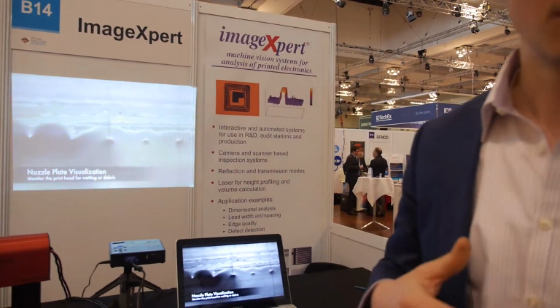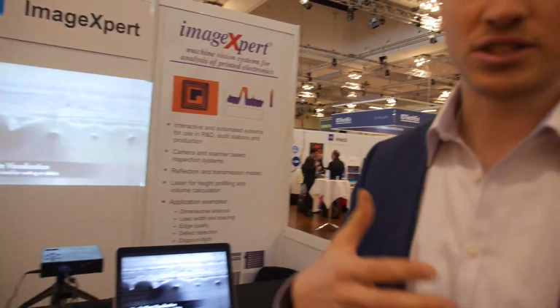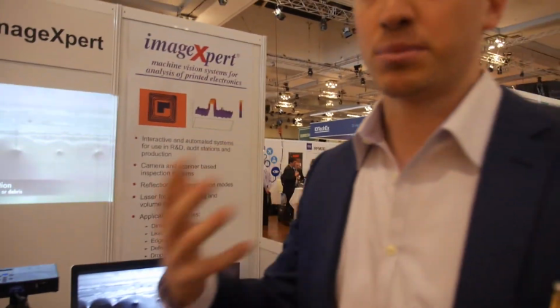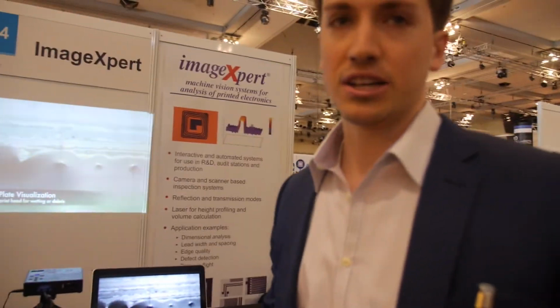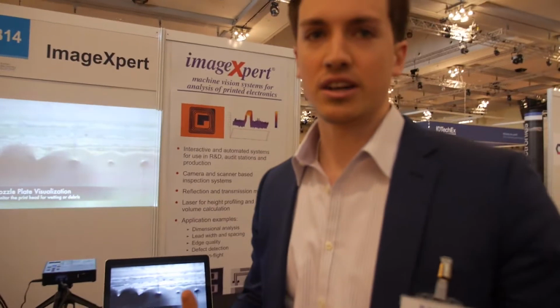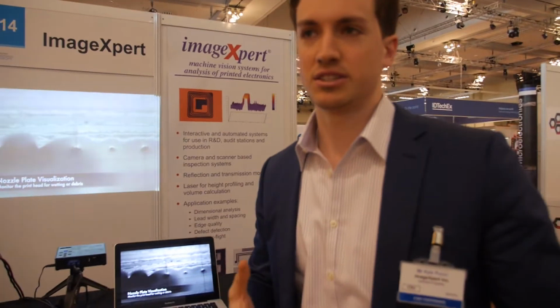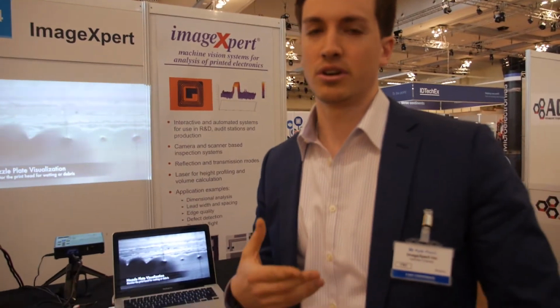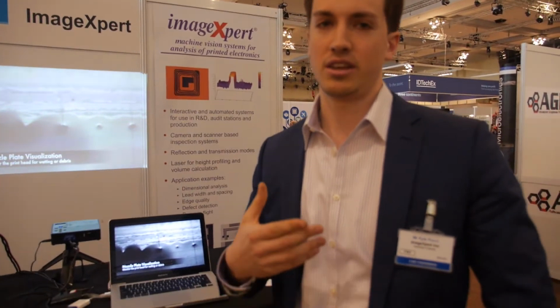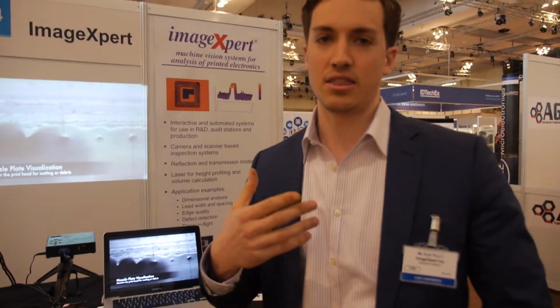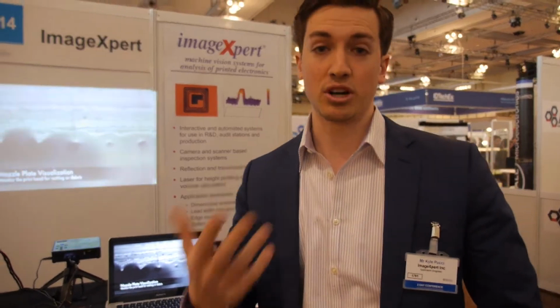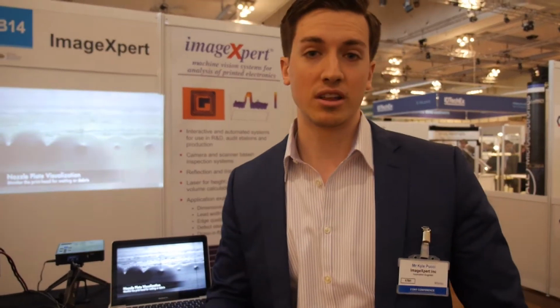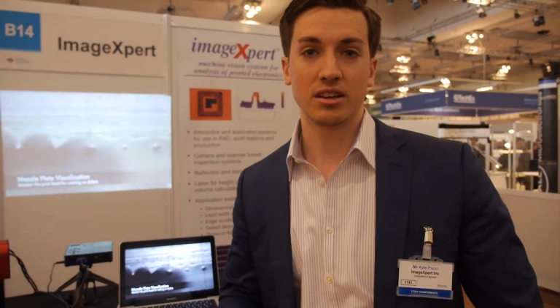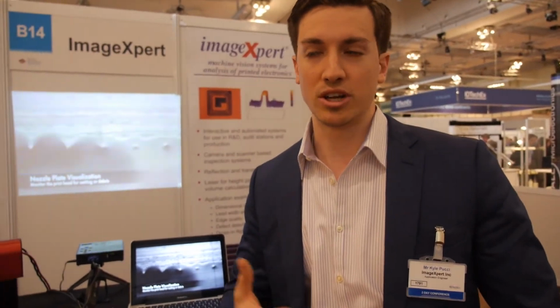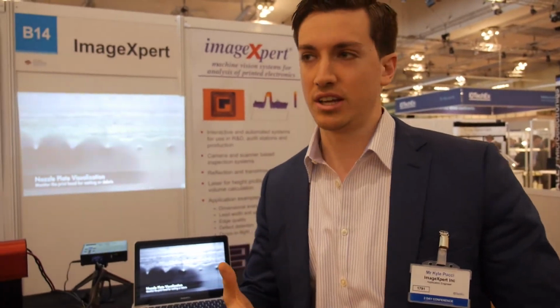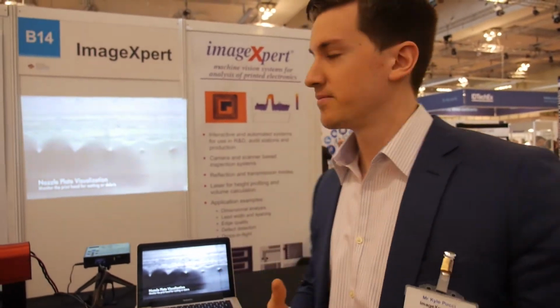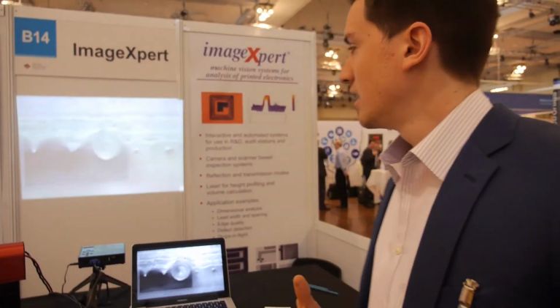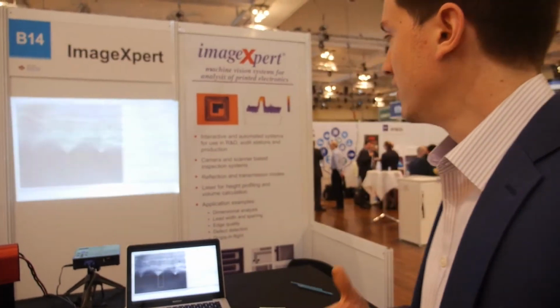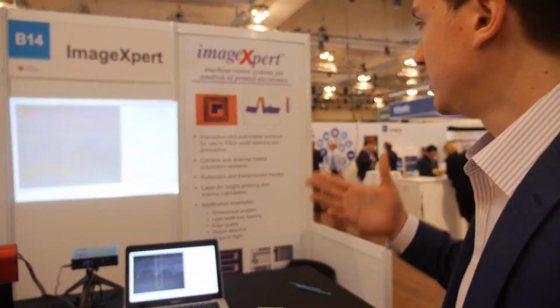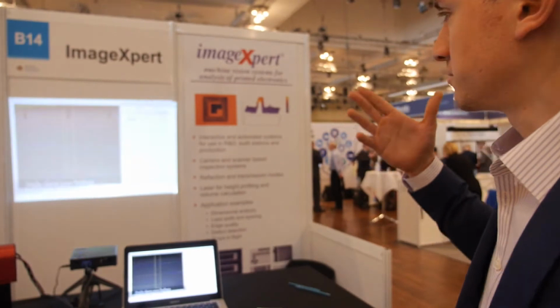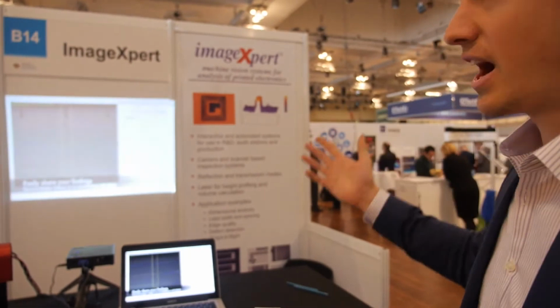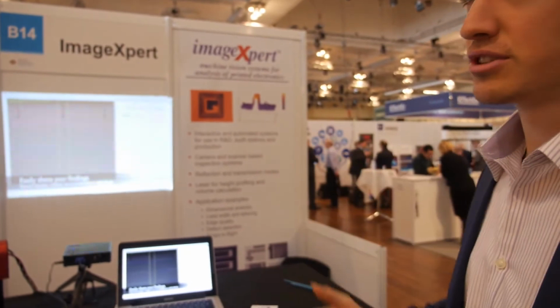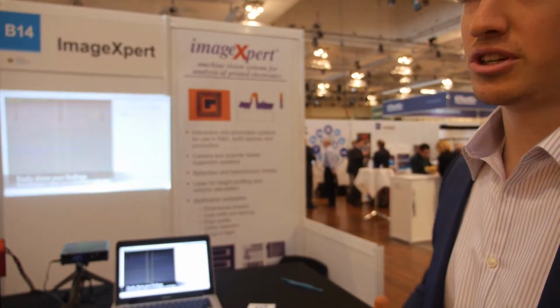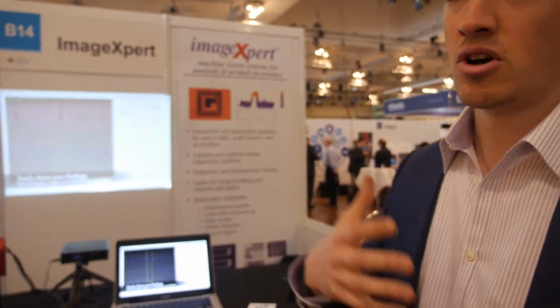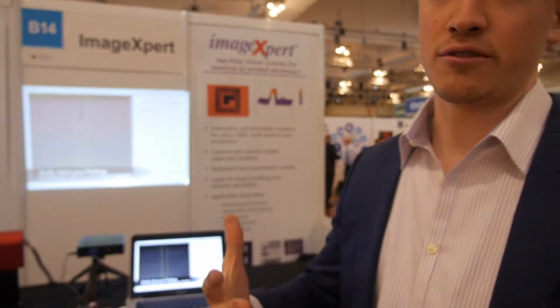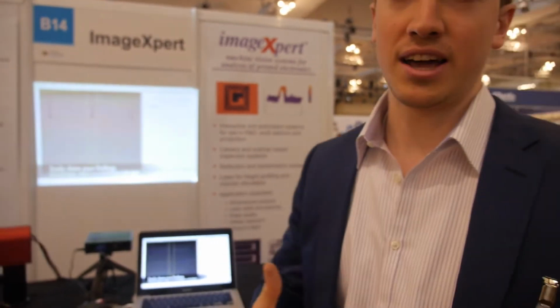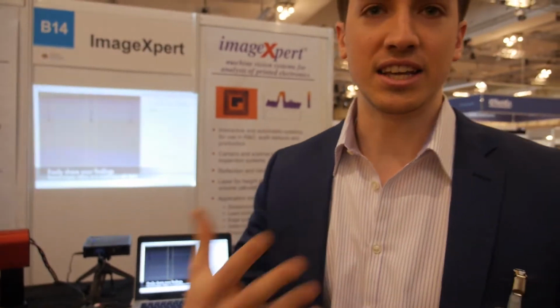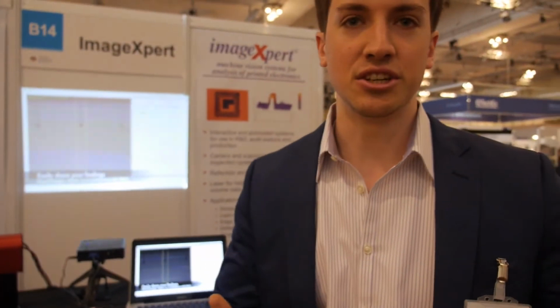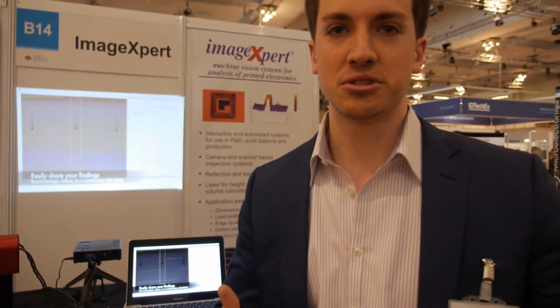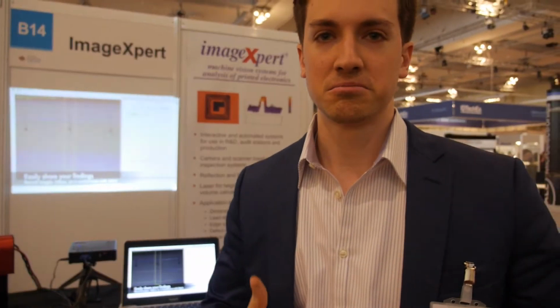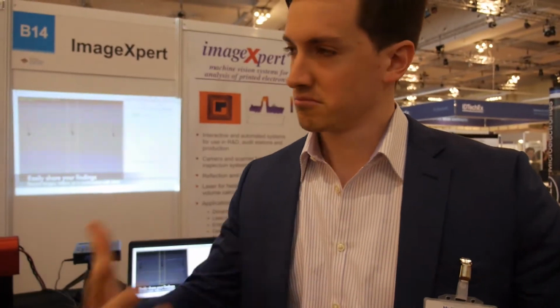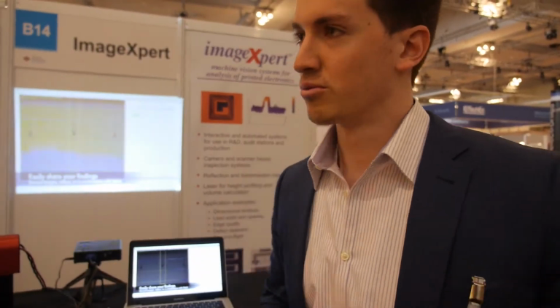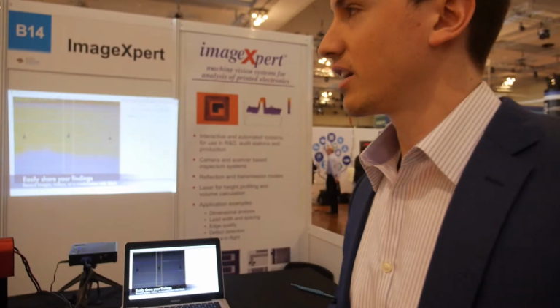For example, in printed electronics, it's important to see that the print quality is what you need. These systems are high resolution, offline, easy to use, and ready to go.